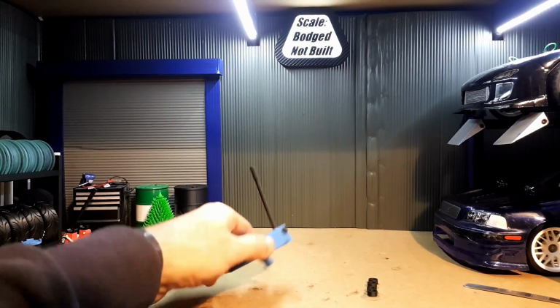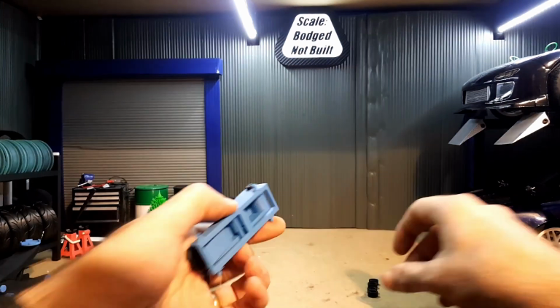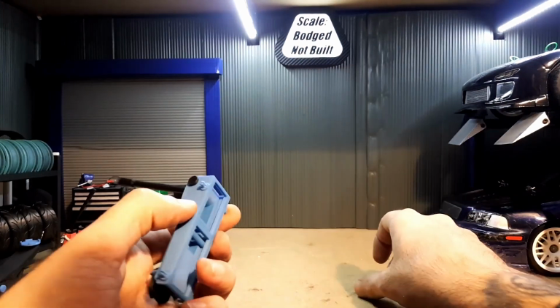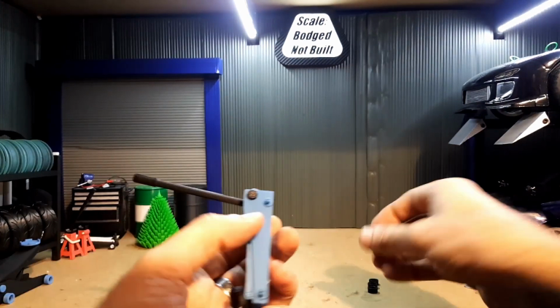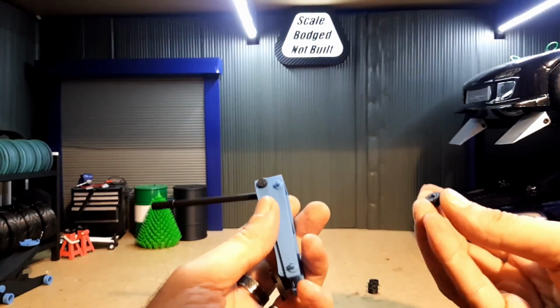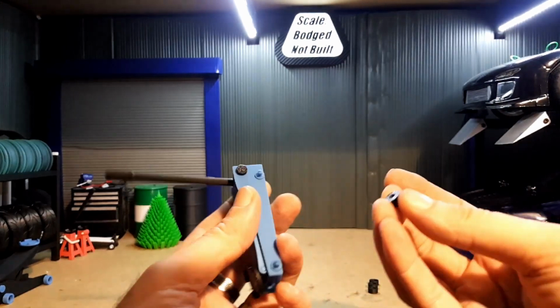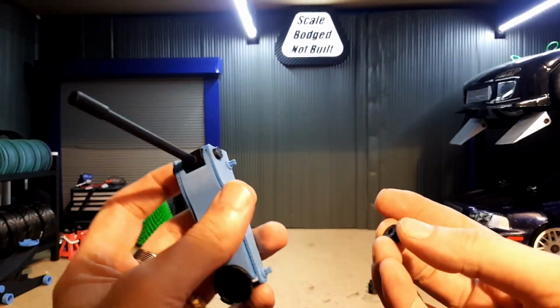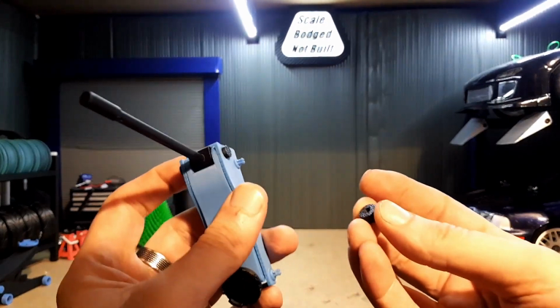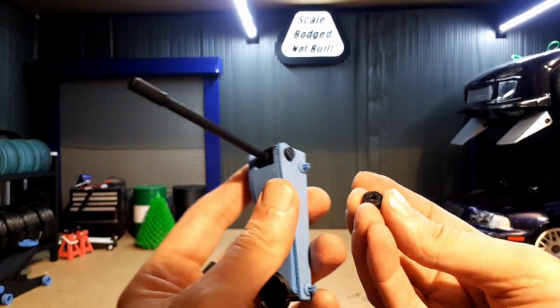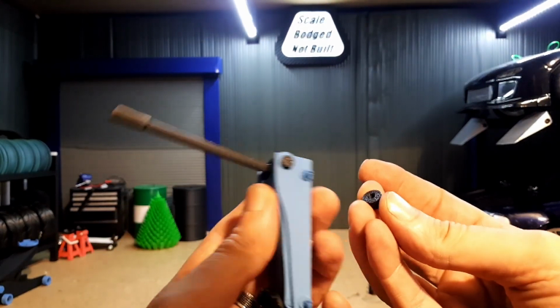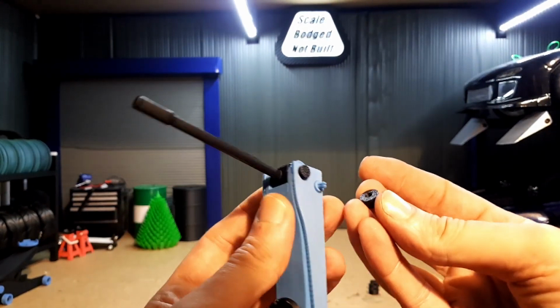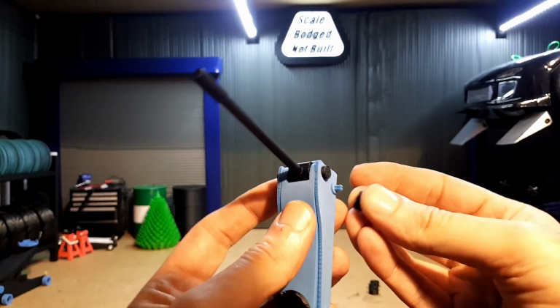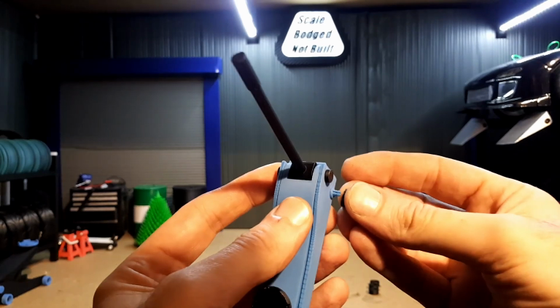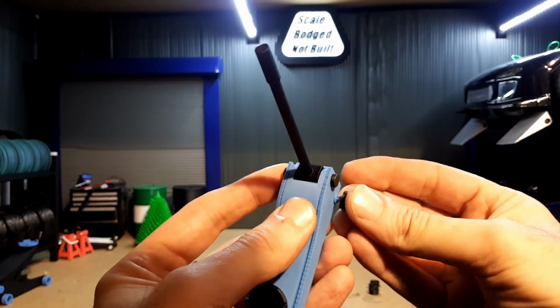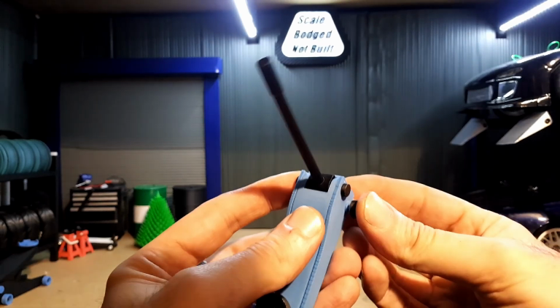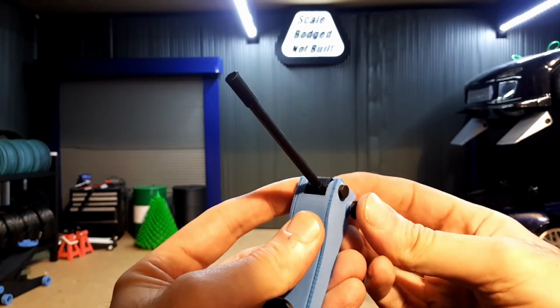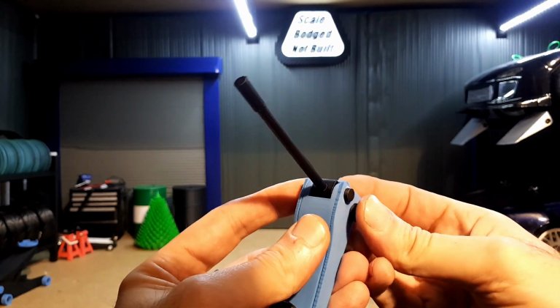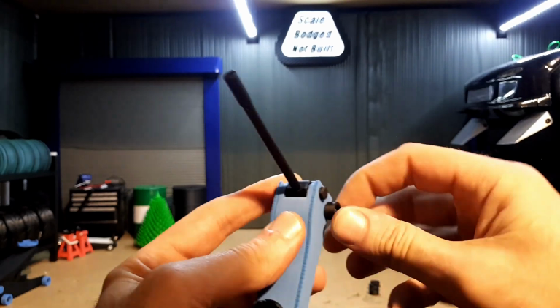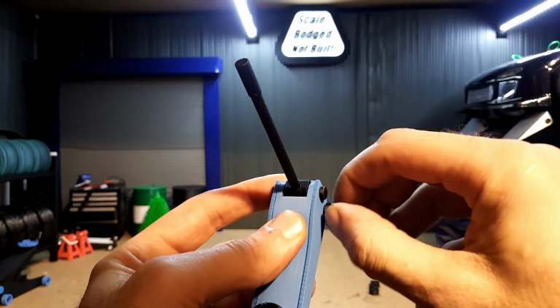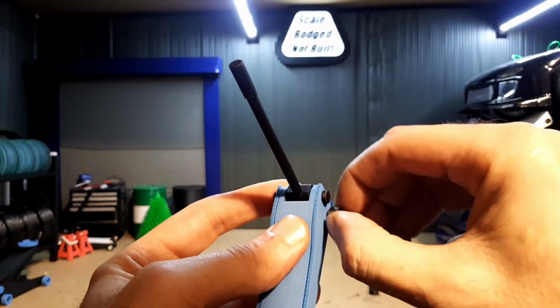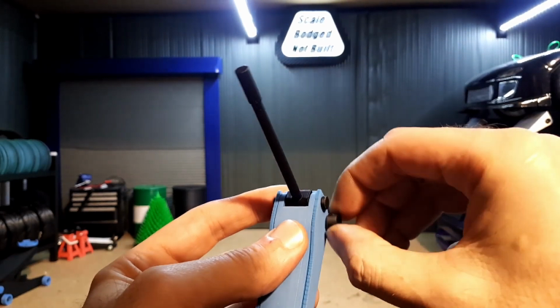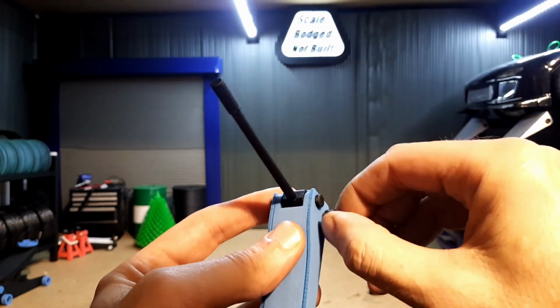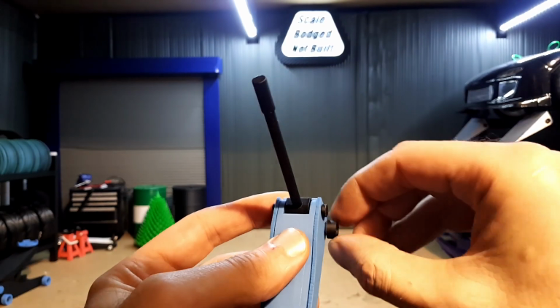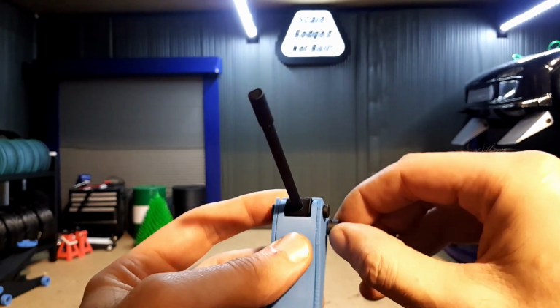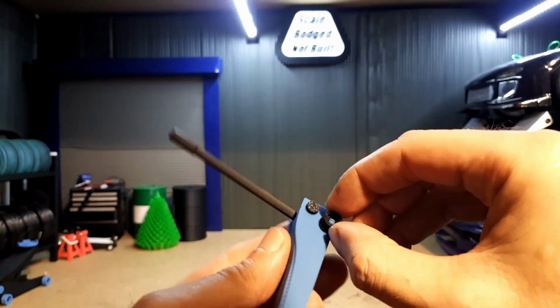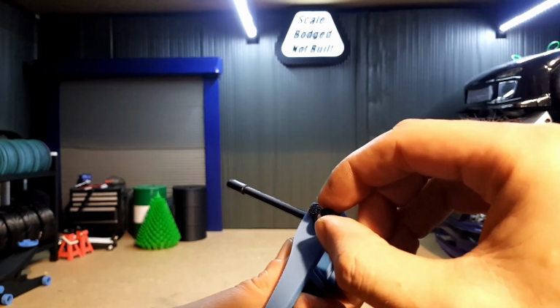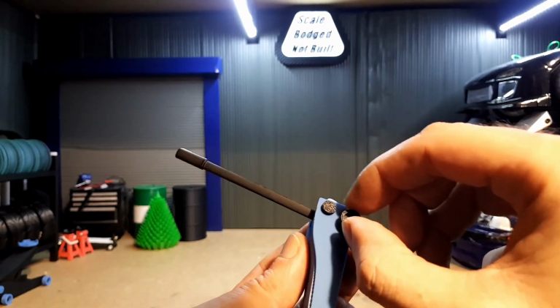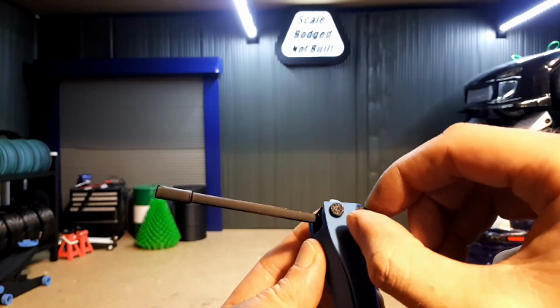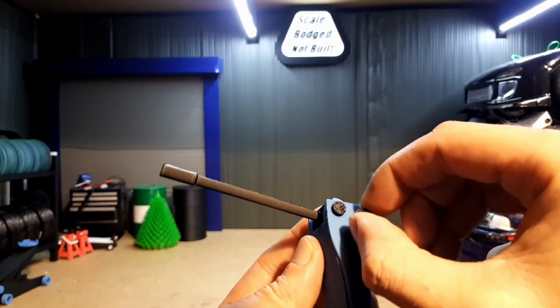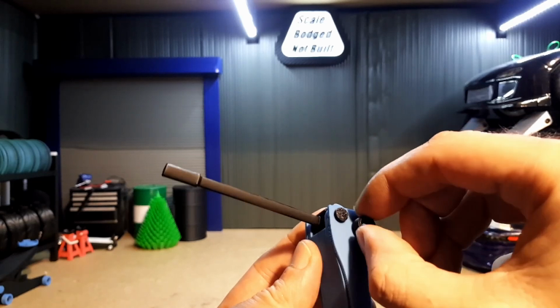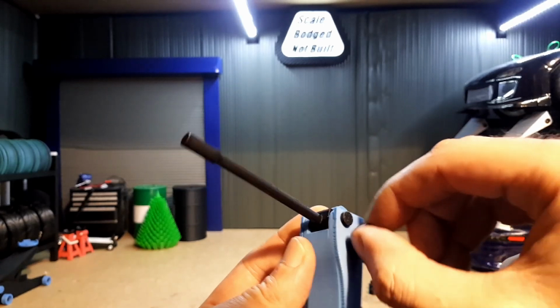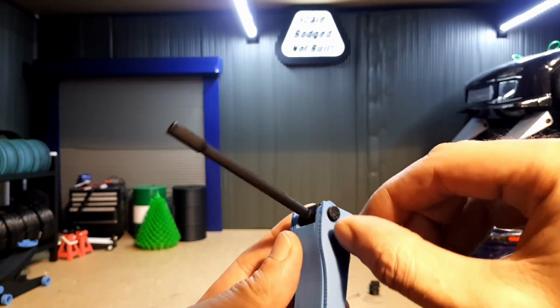Now for the final step, I'm just going to put the wheels on. These are designed to just be pressed on. Once again, depending on your tolerances, some may be tighter than others.